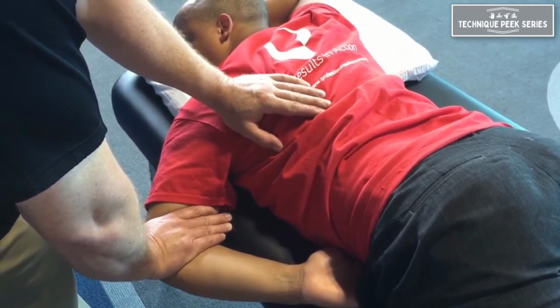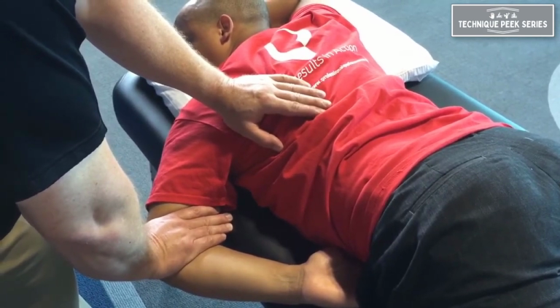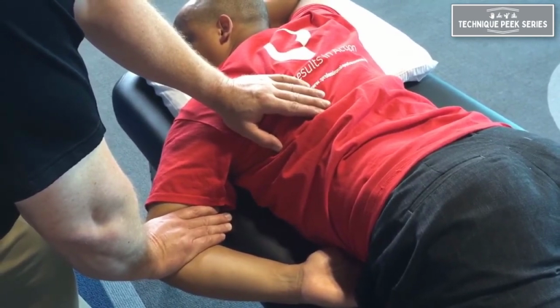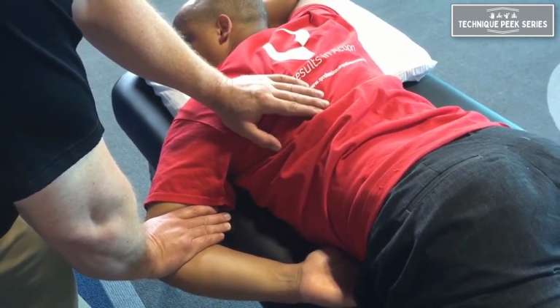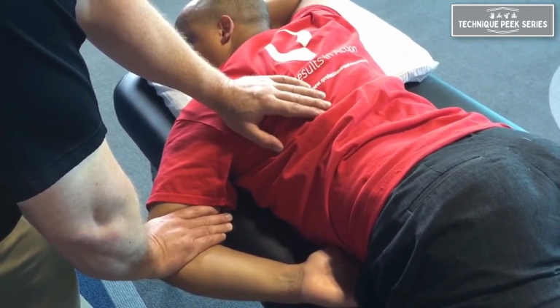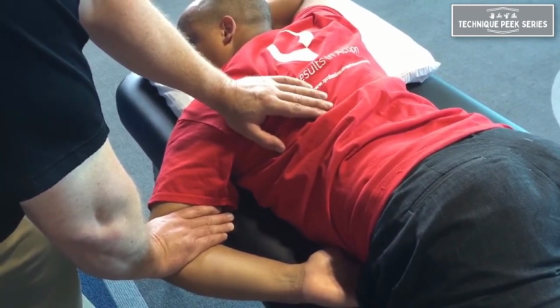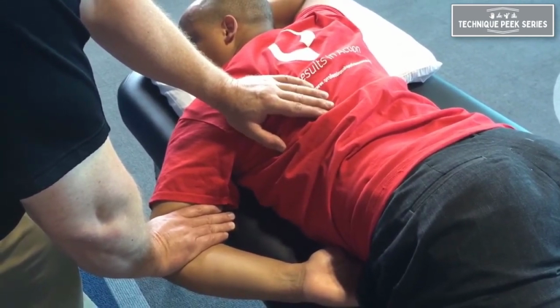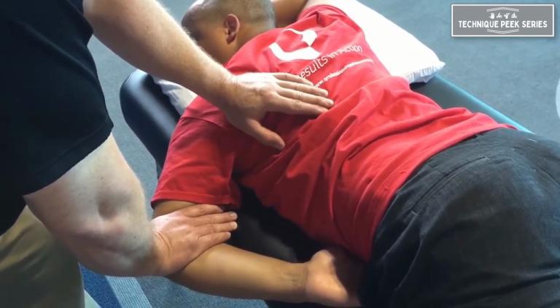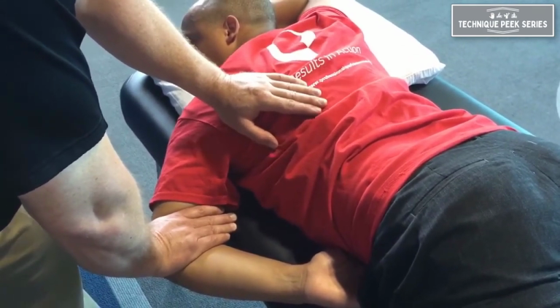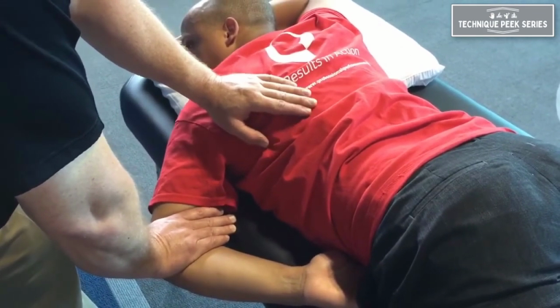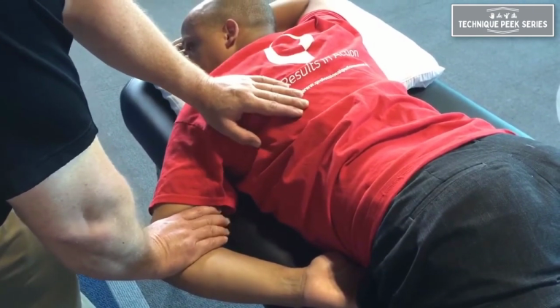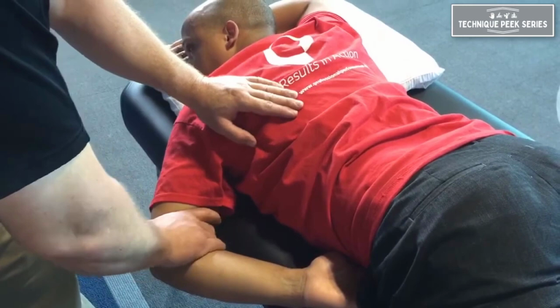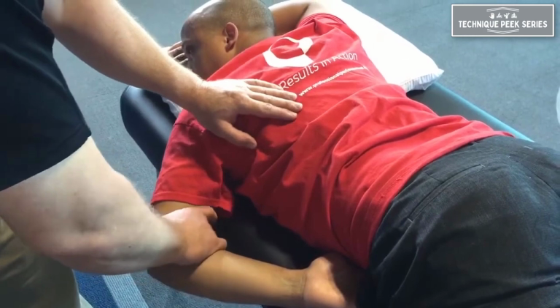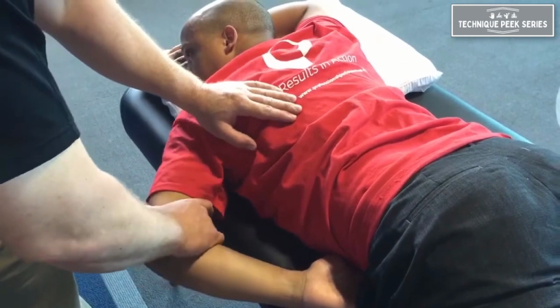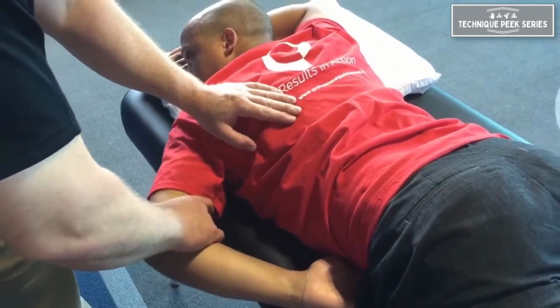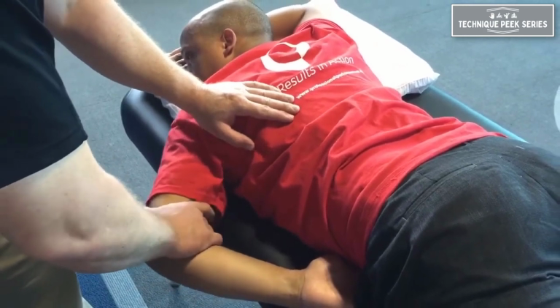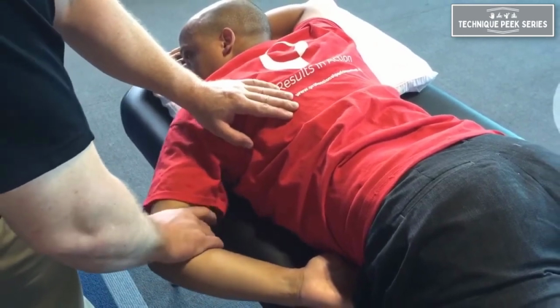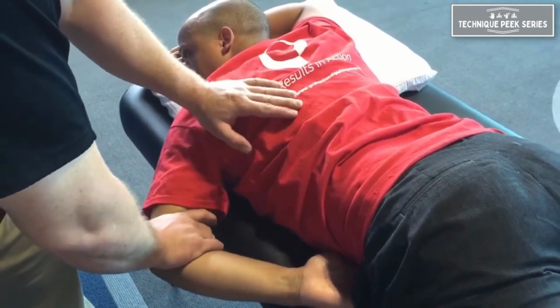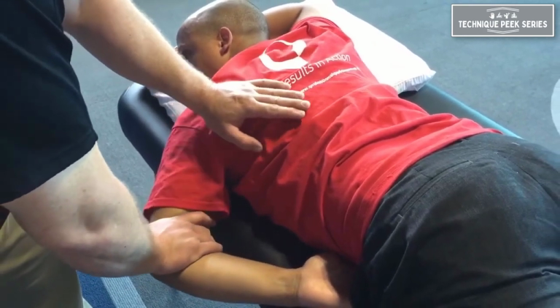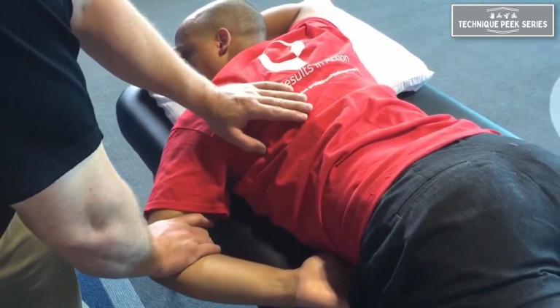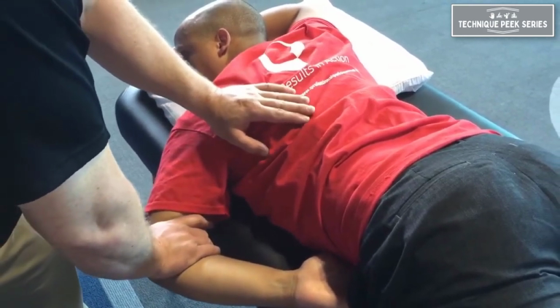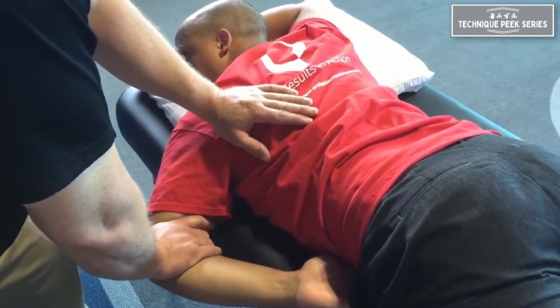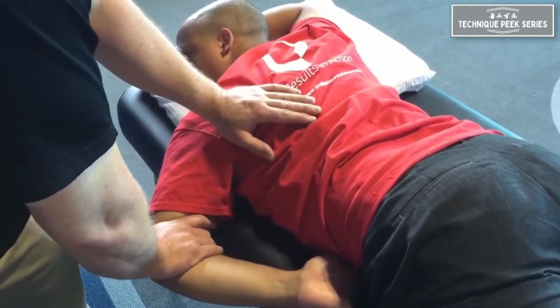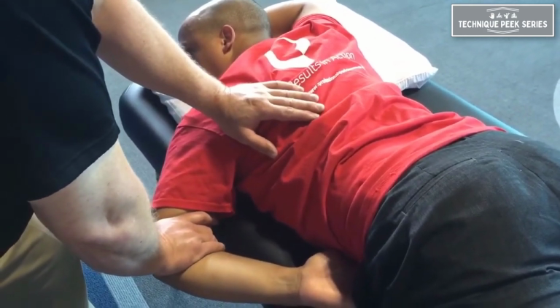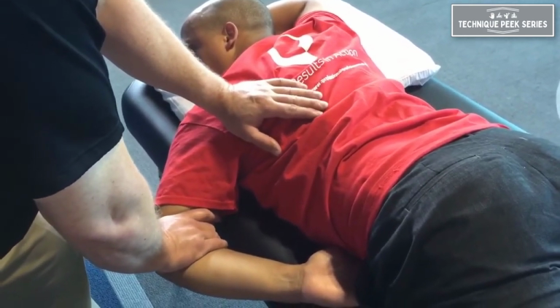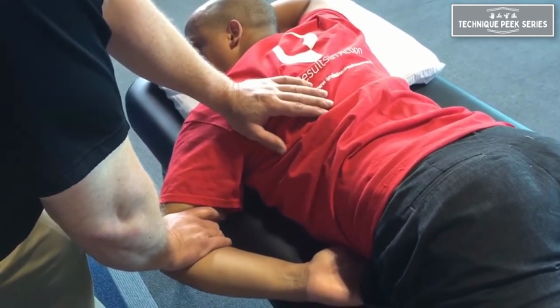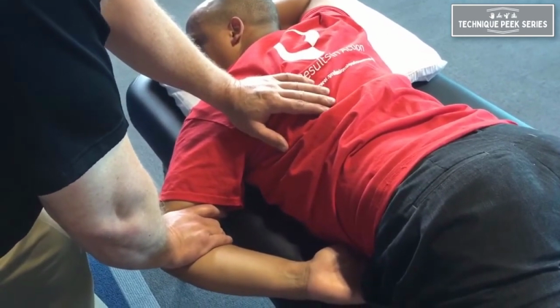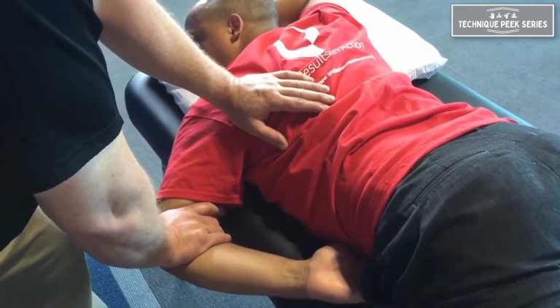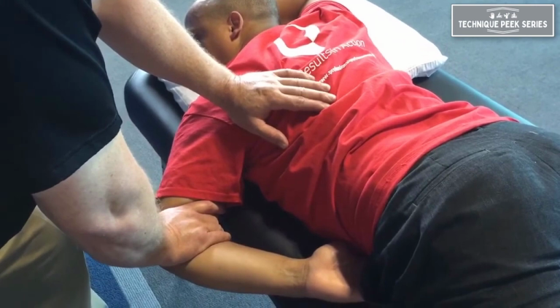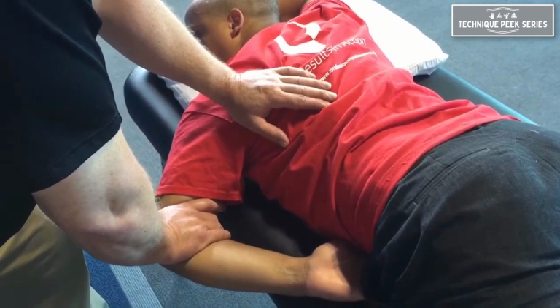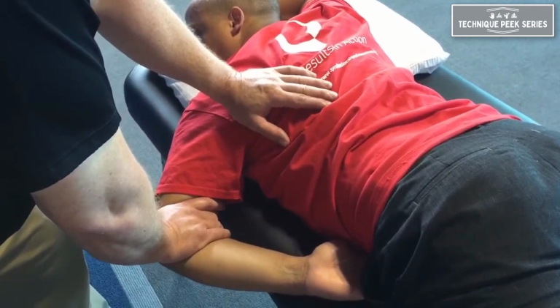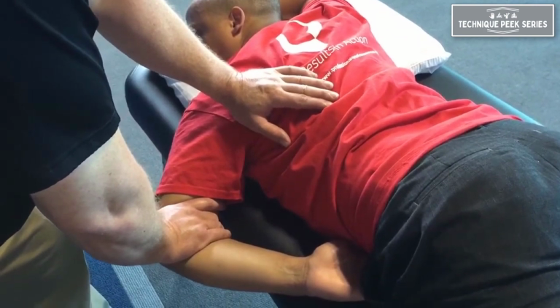Hold it here for however long you feel it takes to get soft tissue to release. I tend to hold it for around 20 seconds and then slowly relax and then go back down again. For those who like to use contract-relax techniques, you can use that just the same.